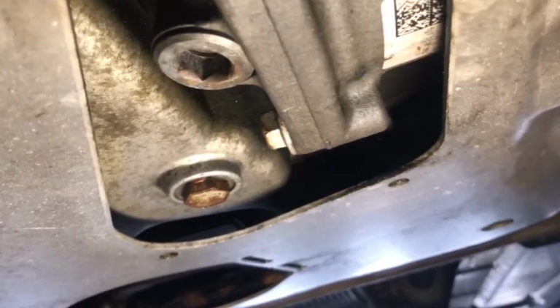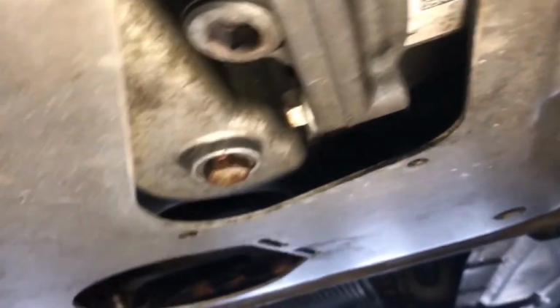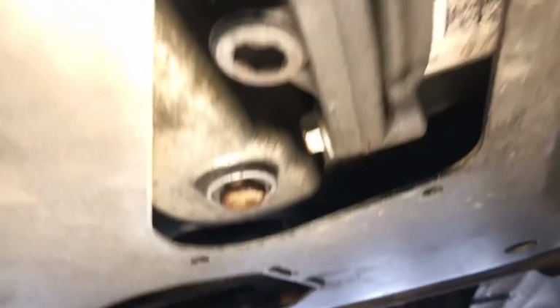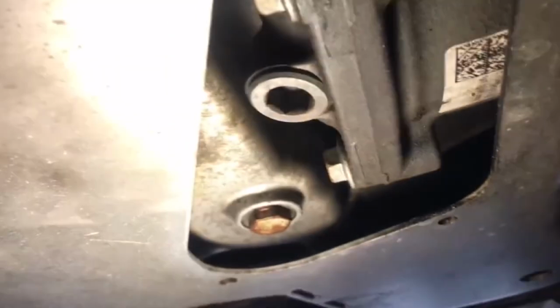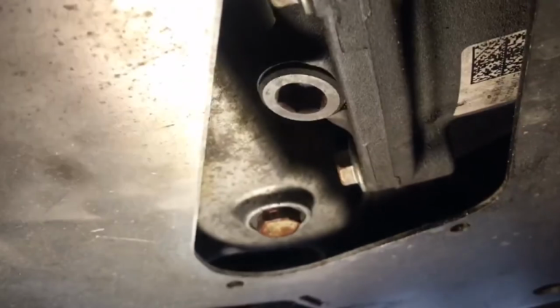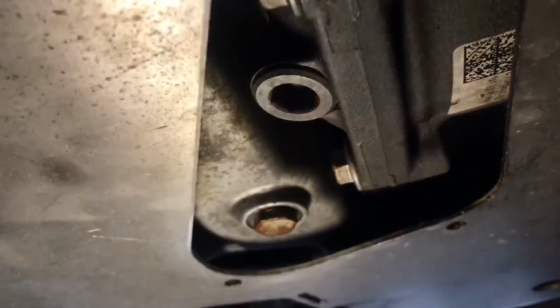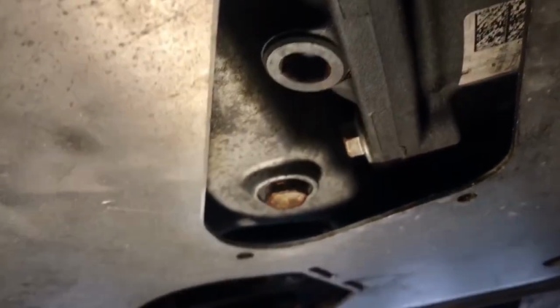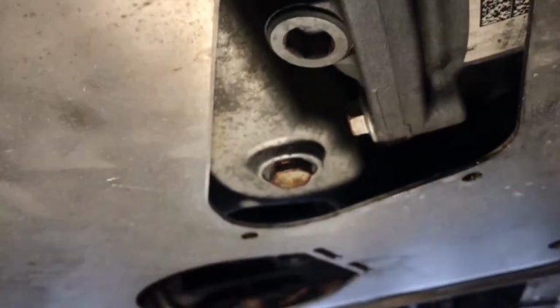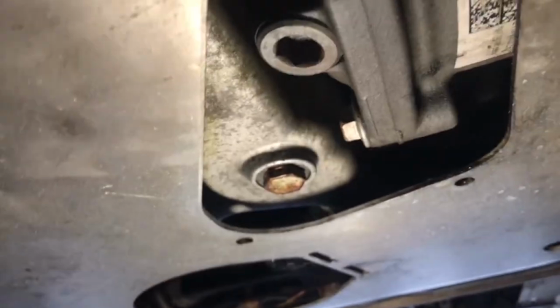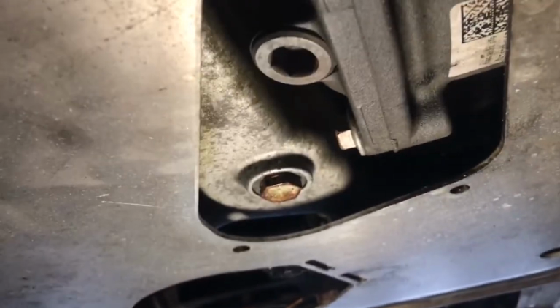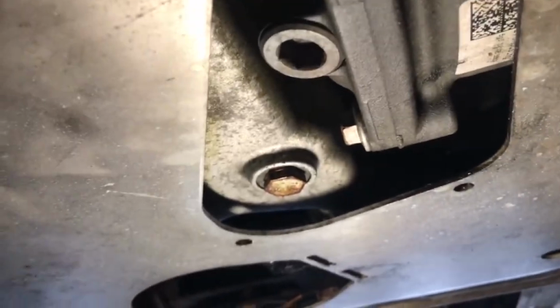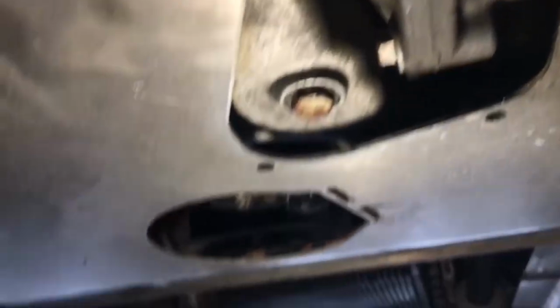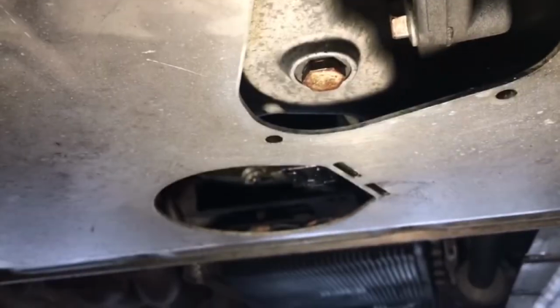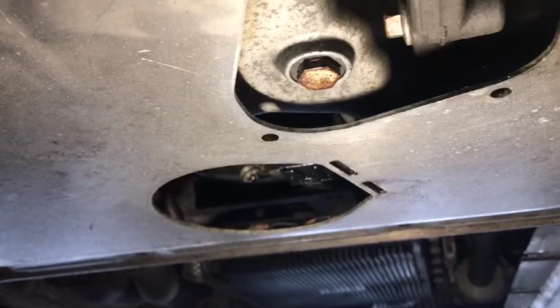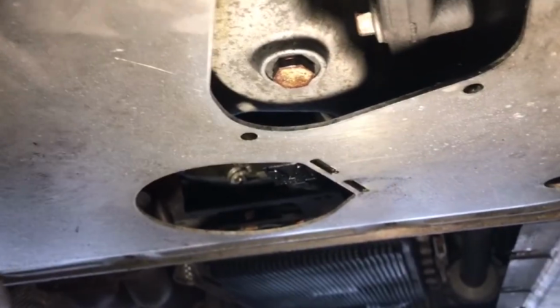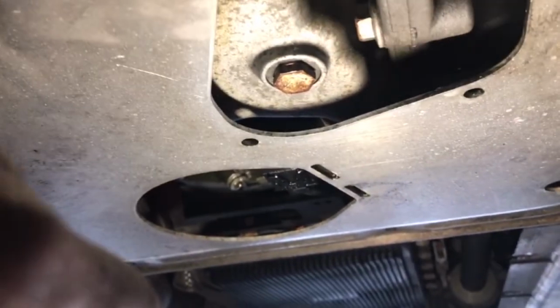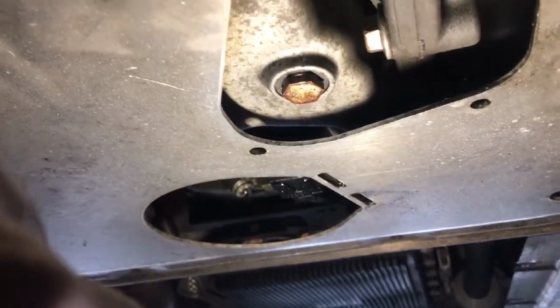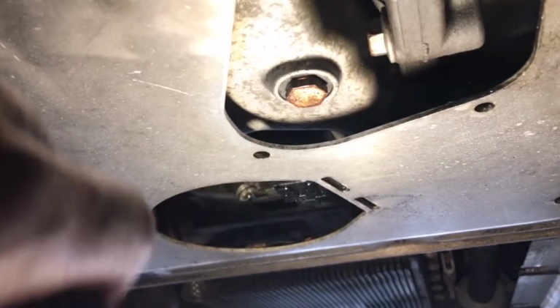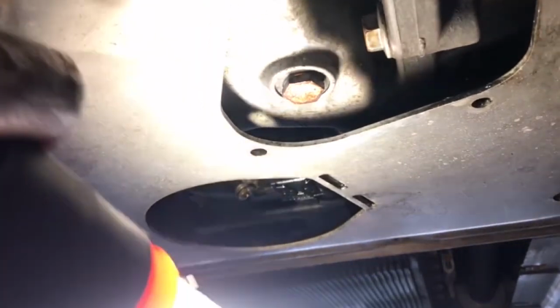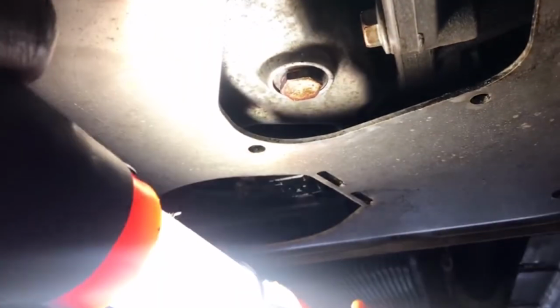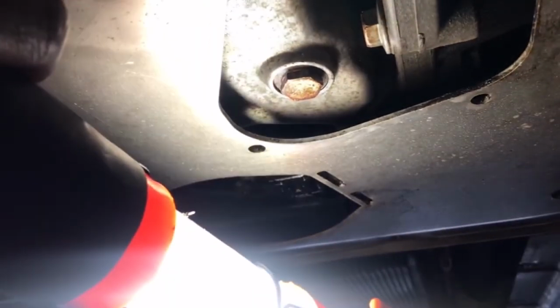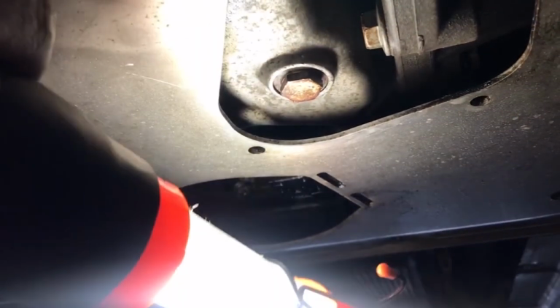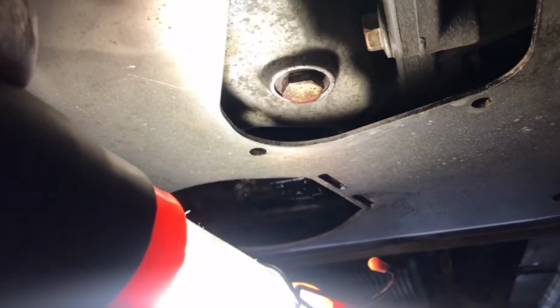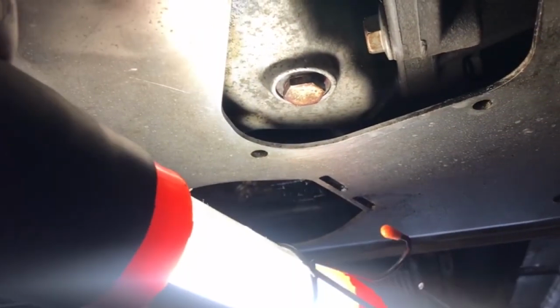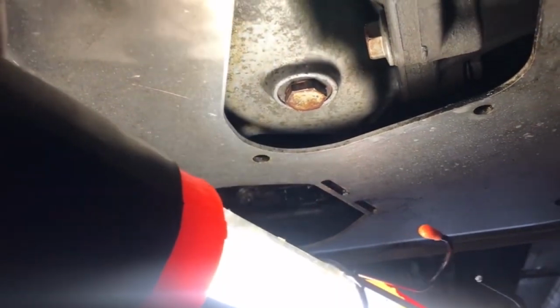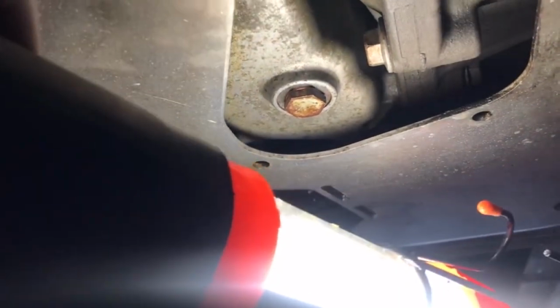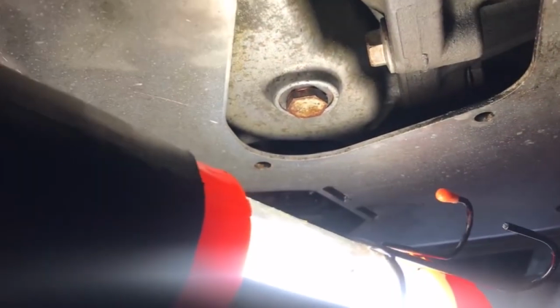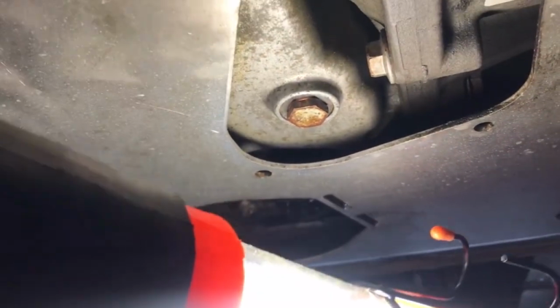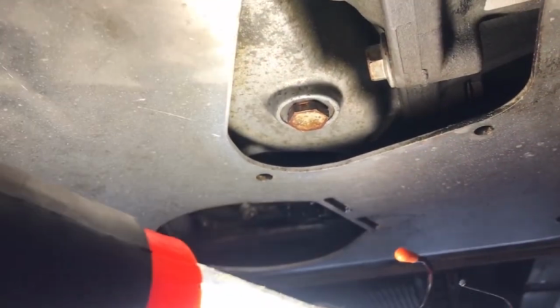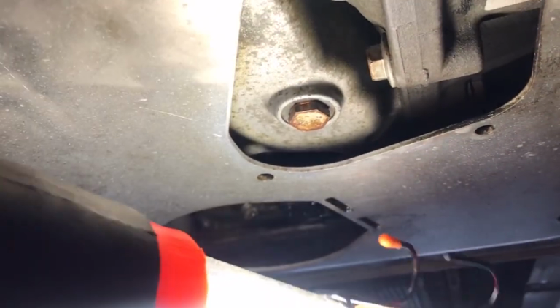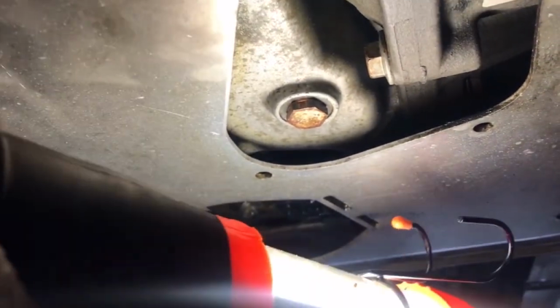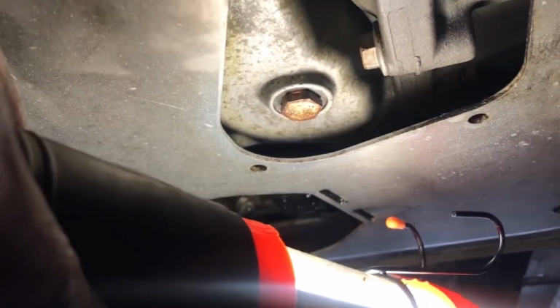After leaving this thing overnight and running the engine for about half an hour, as you can see there's no leak. It's still dry.